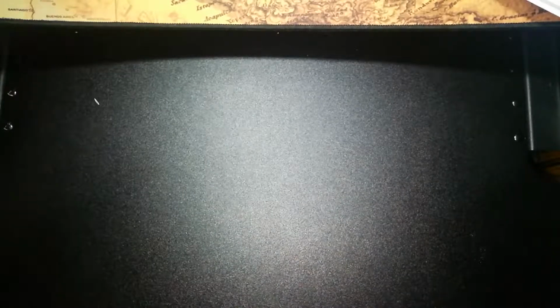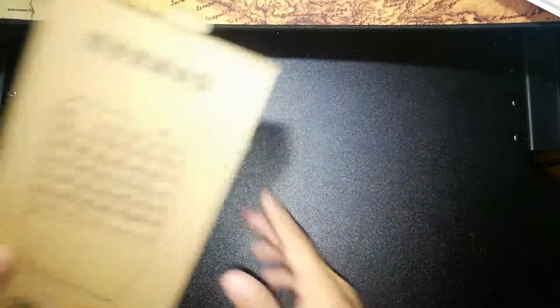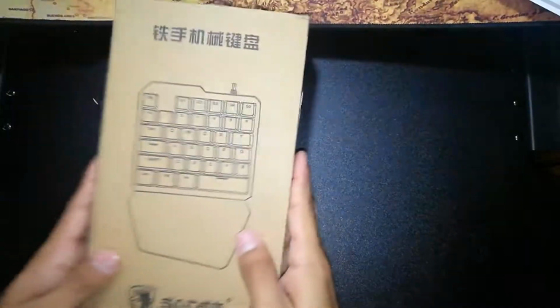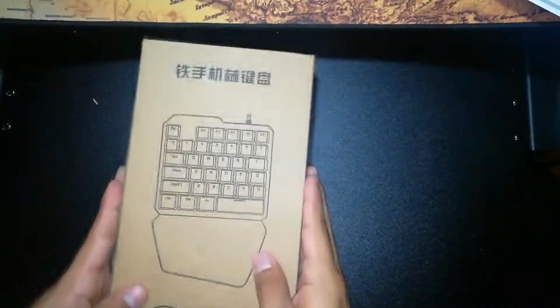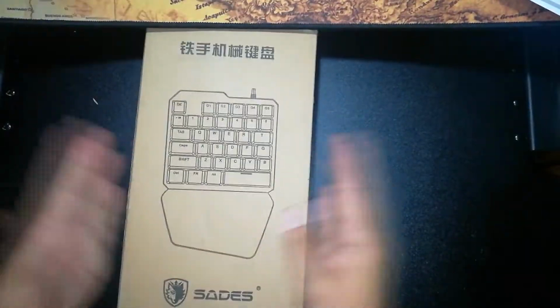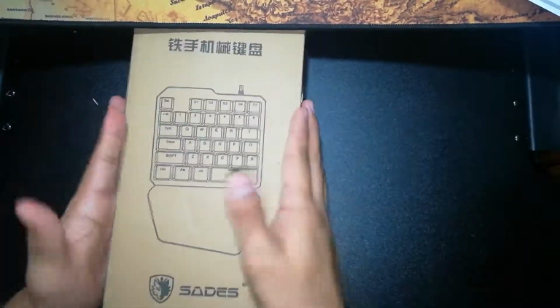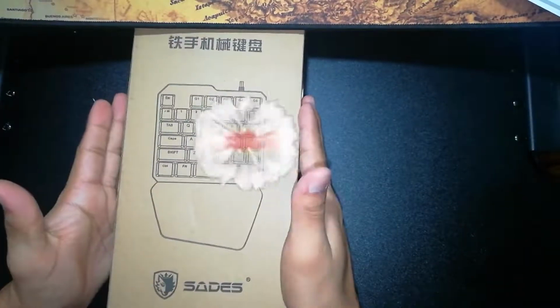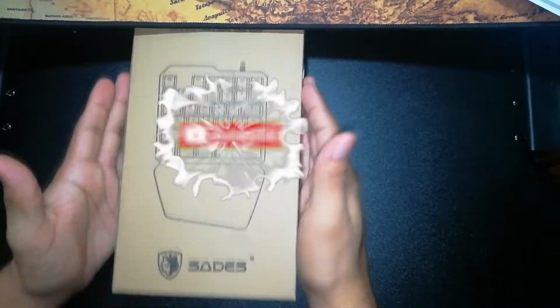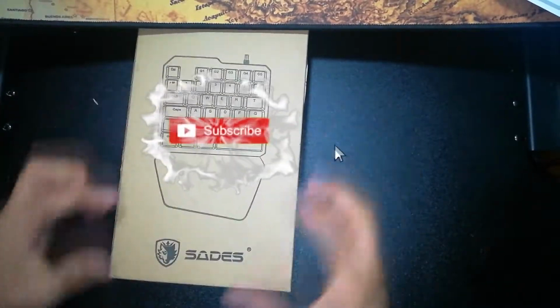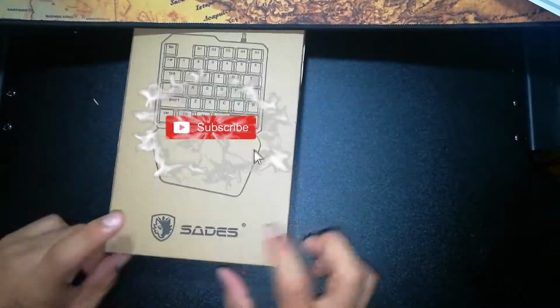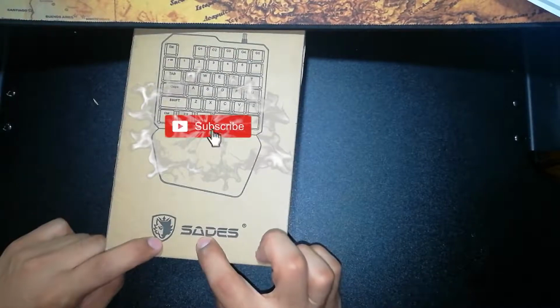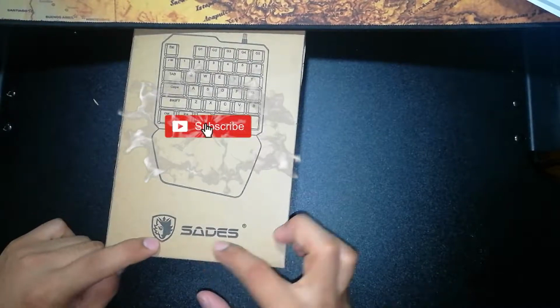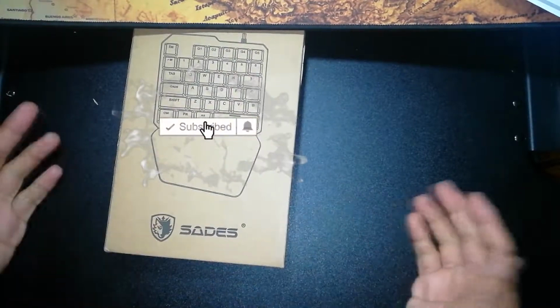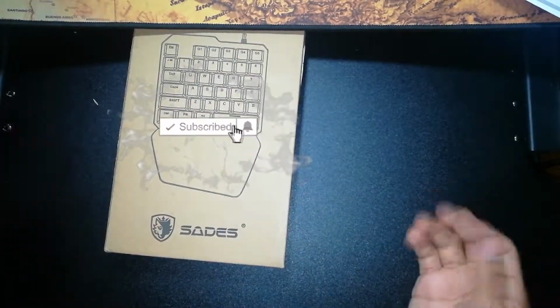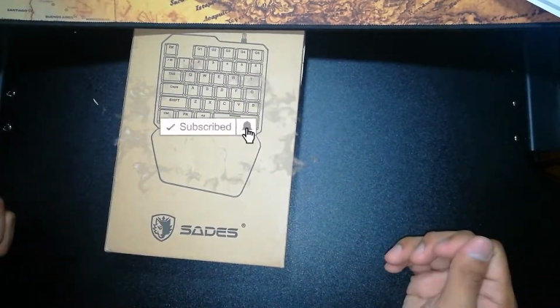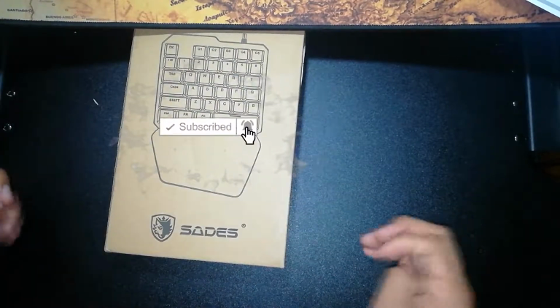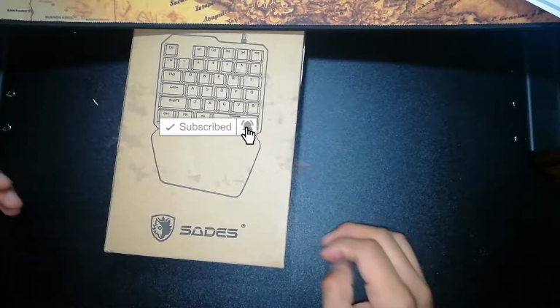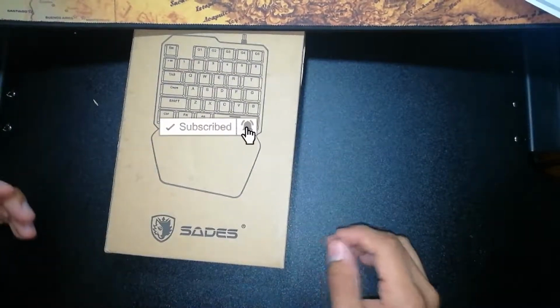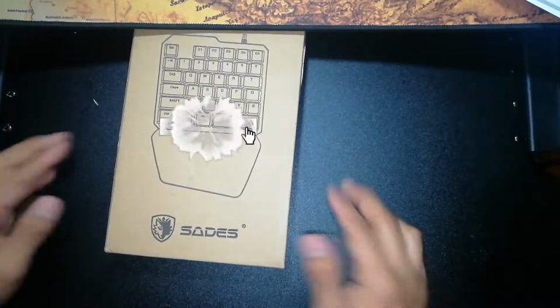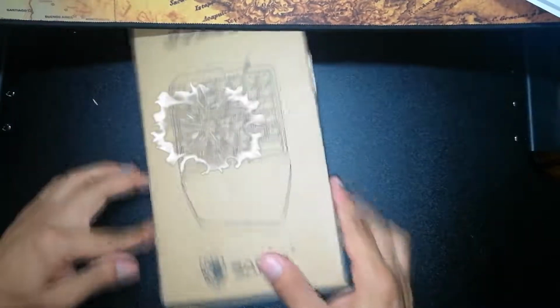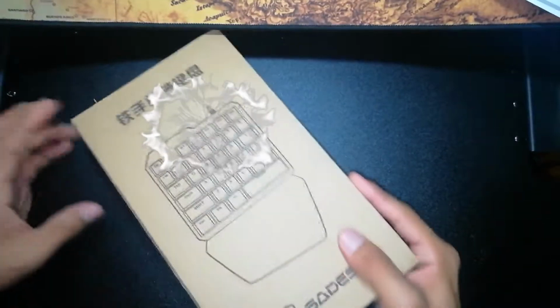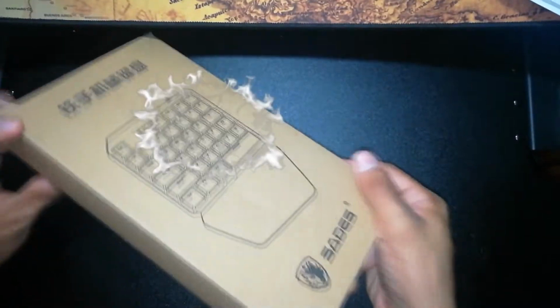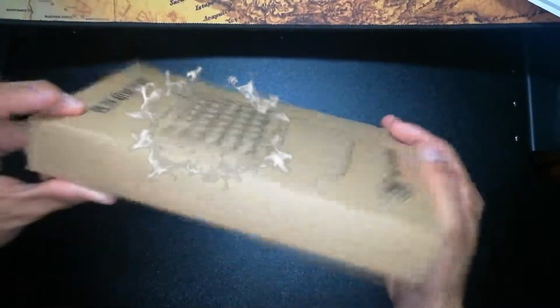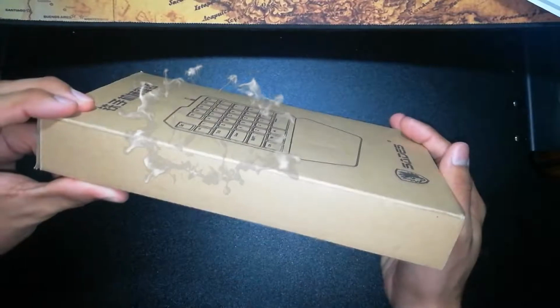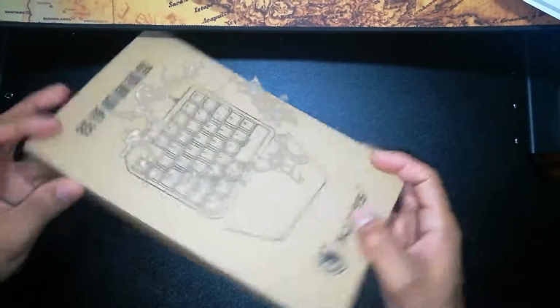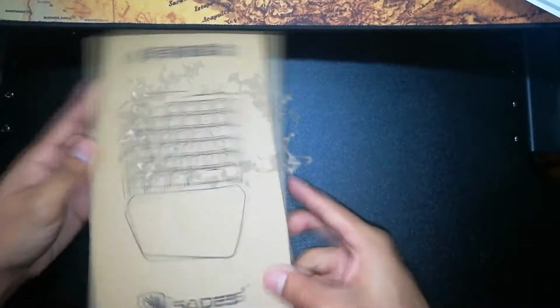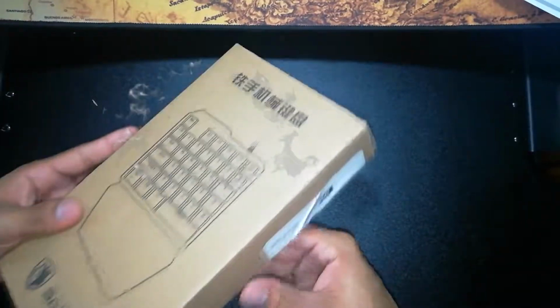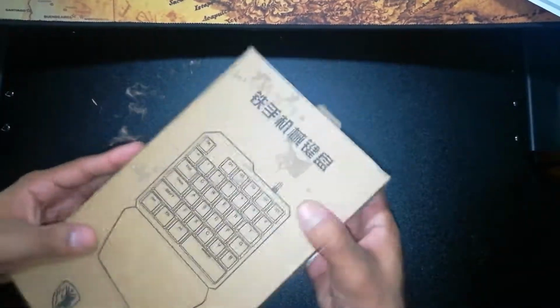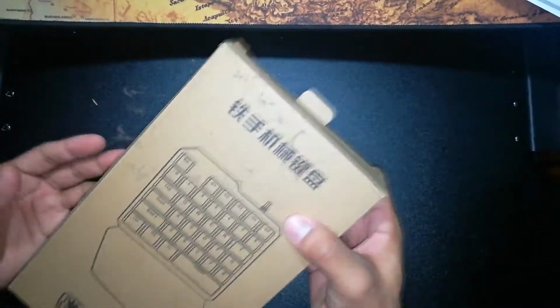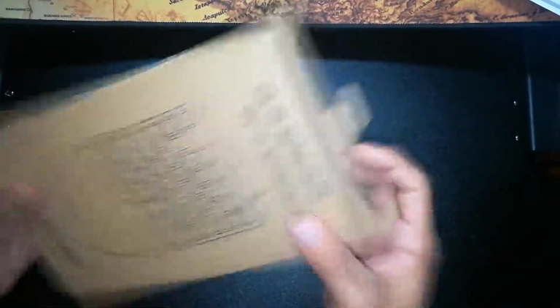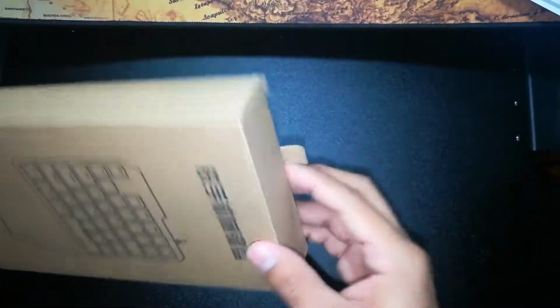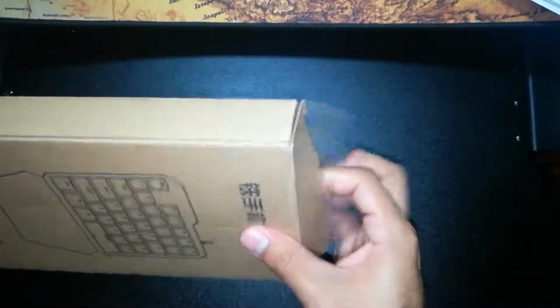Today I'm going to be looking at the one-handed mechanical gaming LED keyboard from Sadie's. Without further ado, let's do this small unboxing. This is the box that it comes with — very nice and elegant.